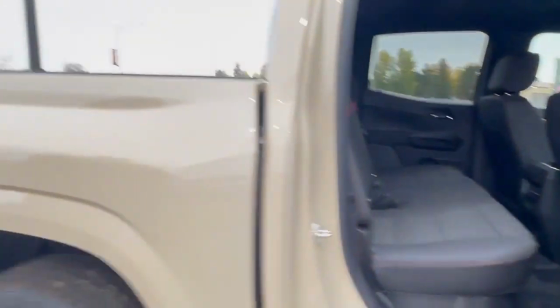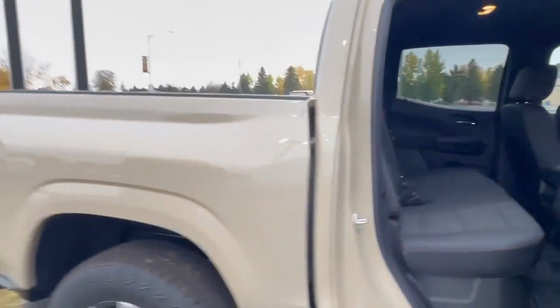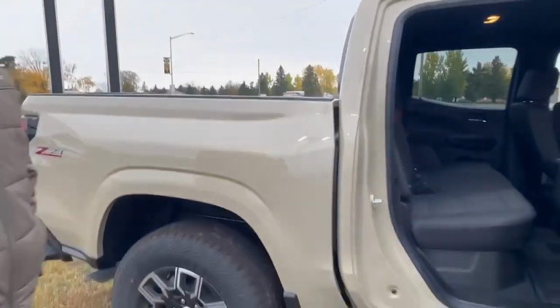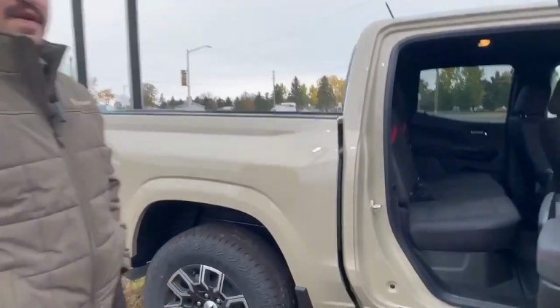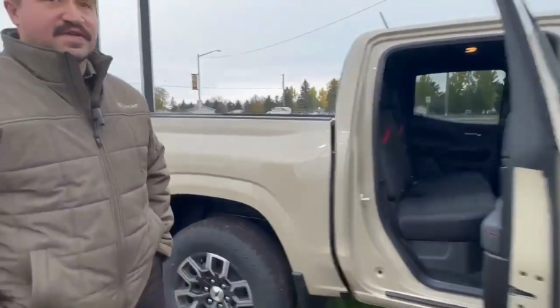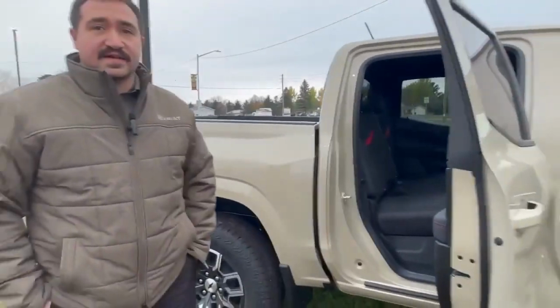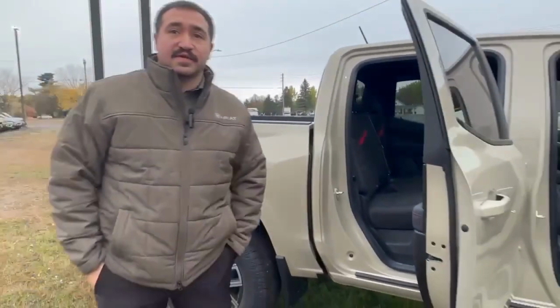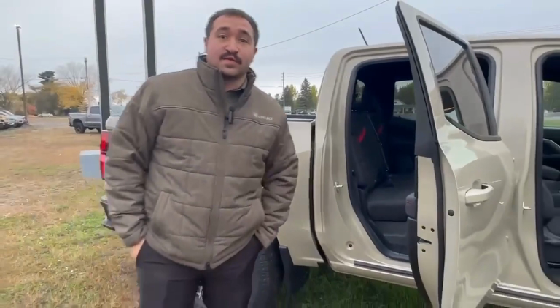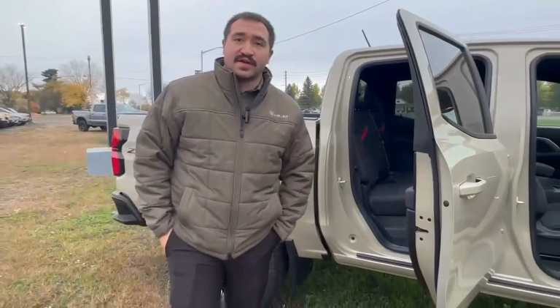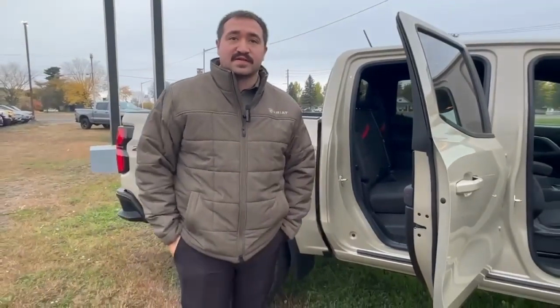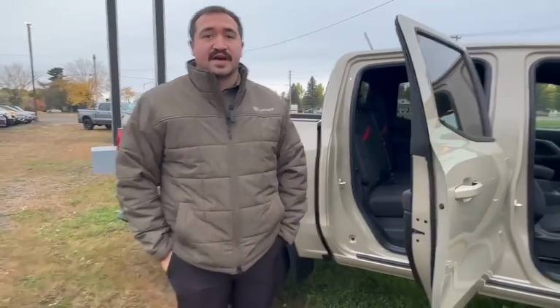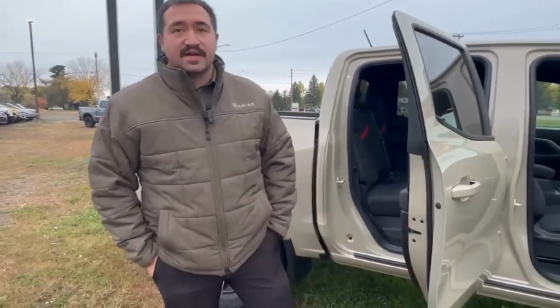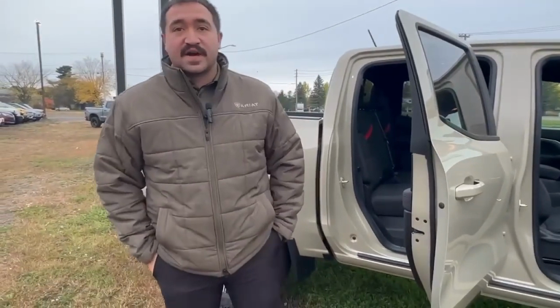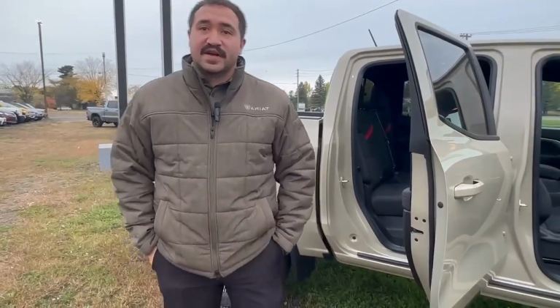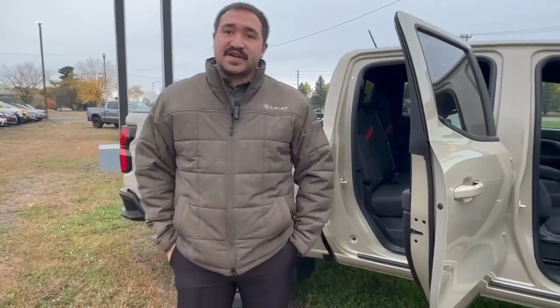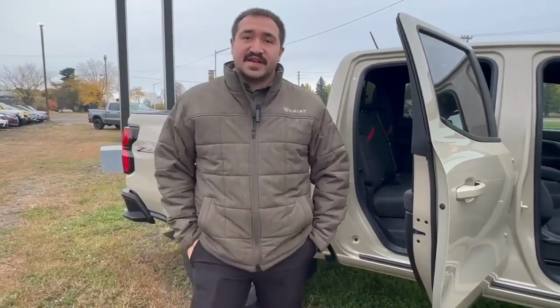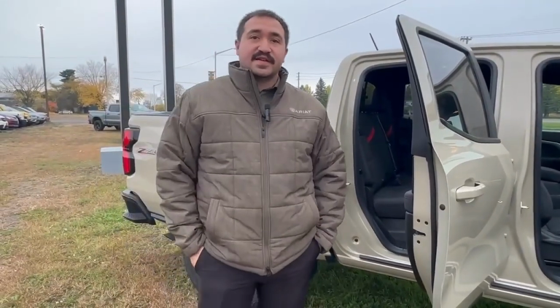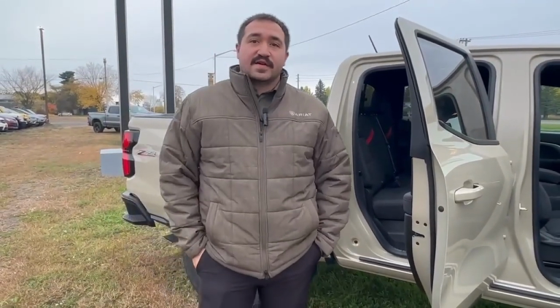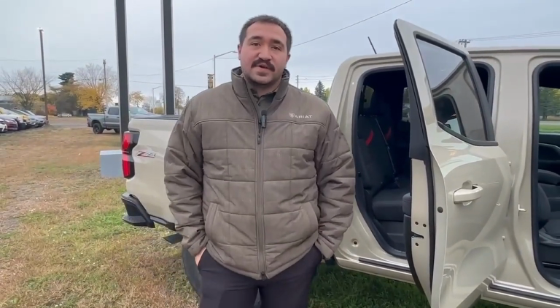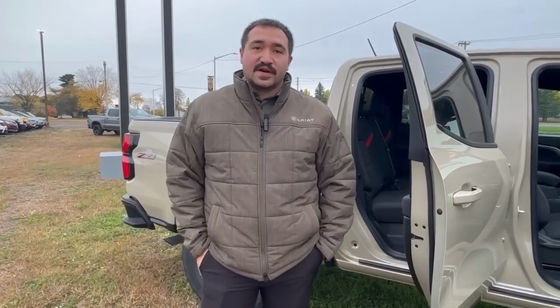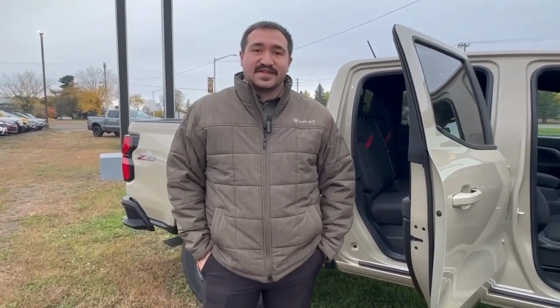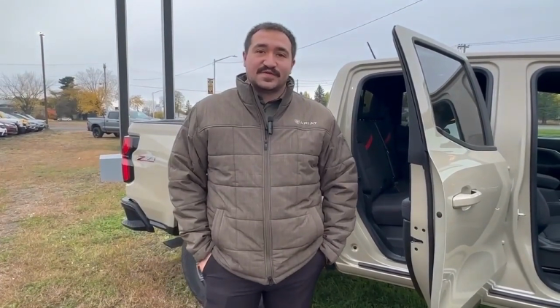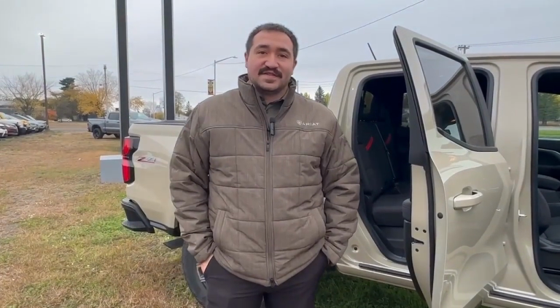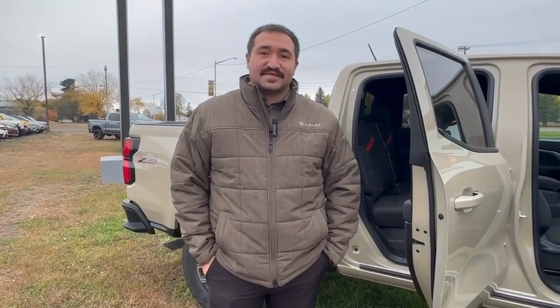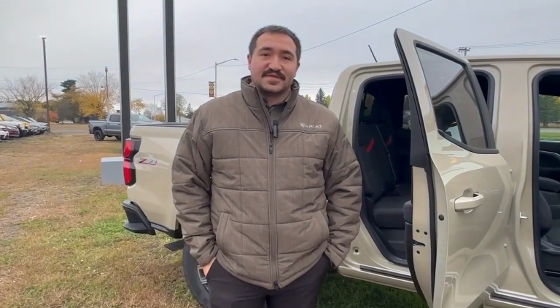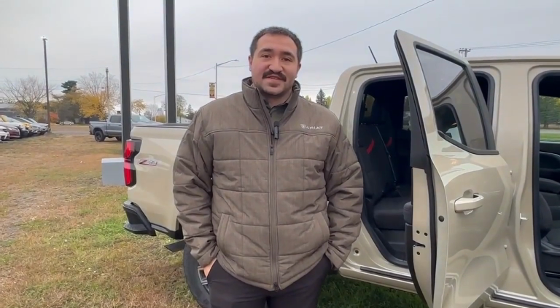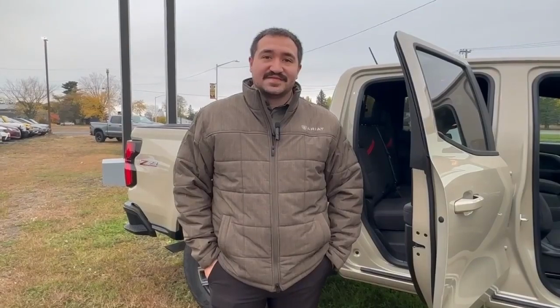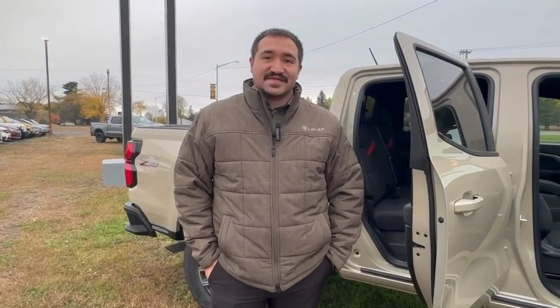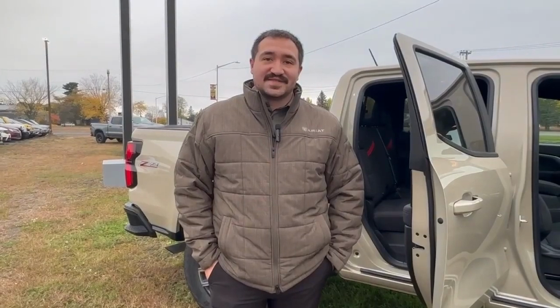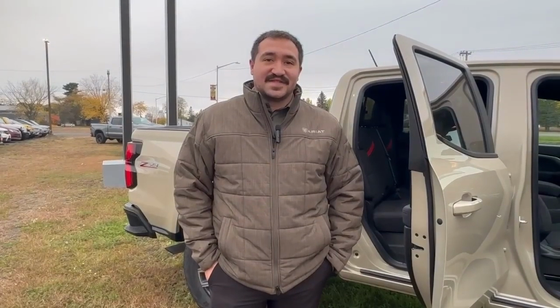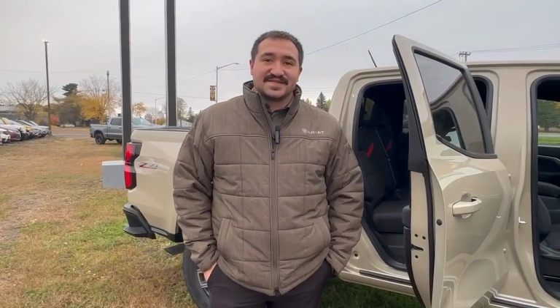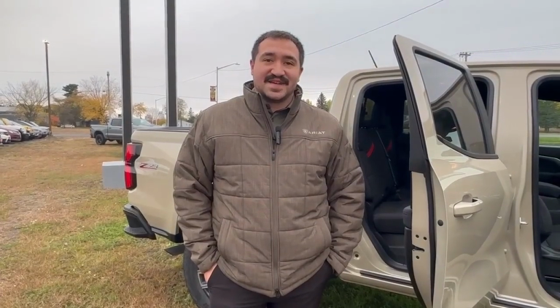These trucks are very hard to find. We only have one here on the lot. Come down here and get your chance to see it or give me a call at 715-537-5657. Thanks.